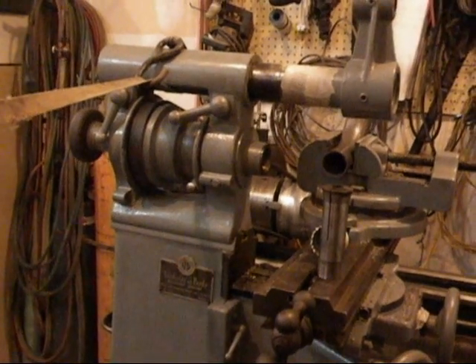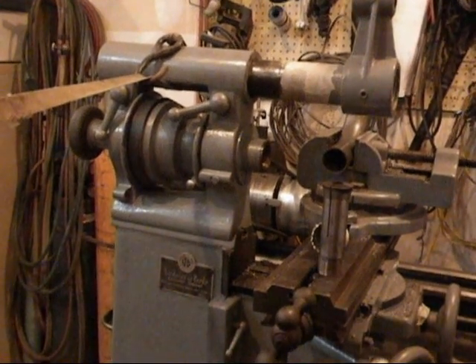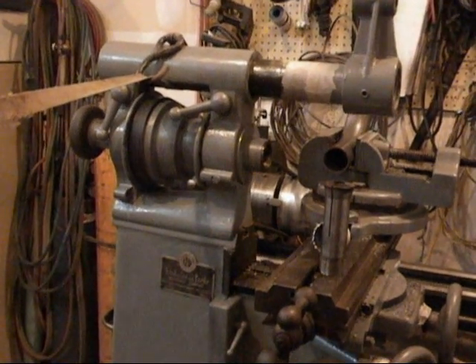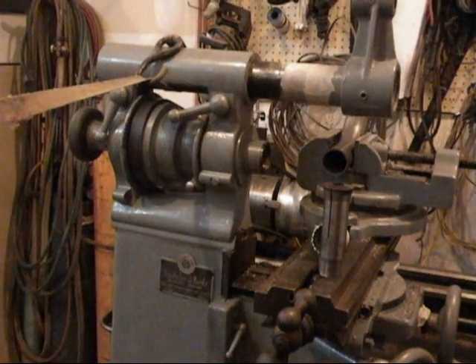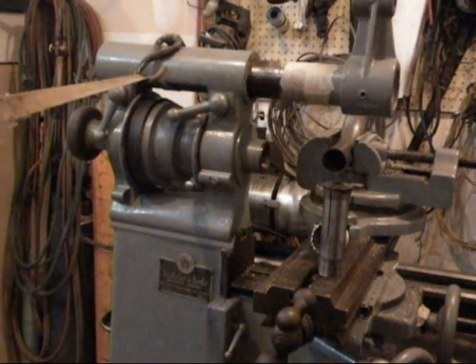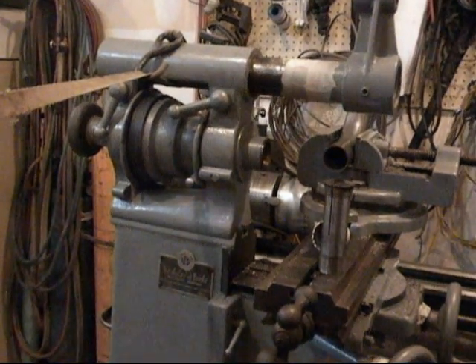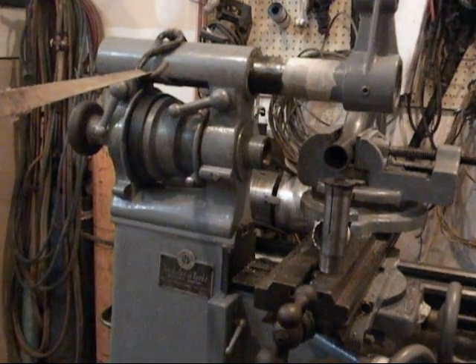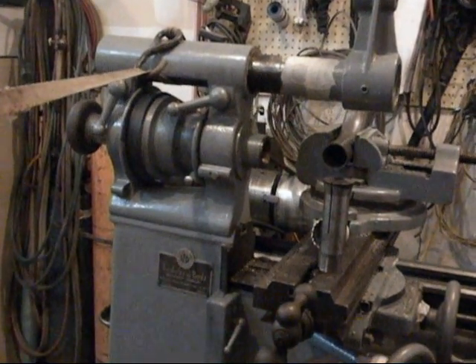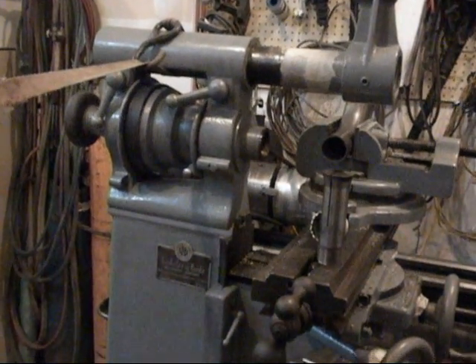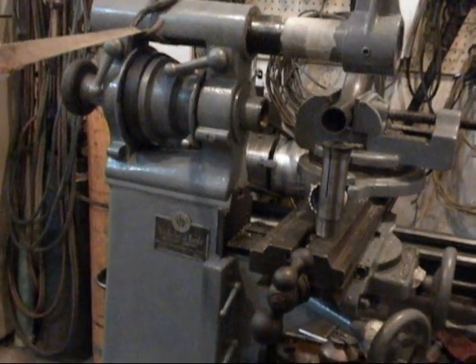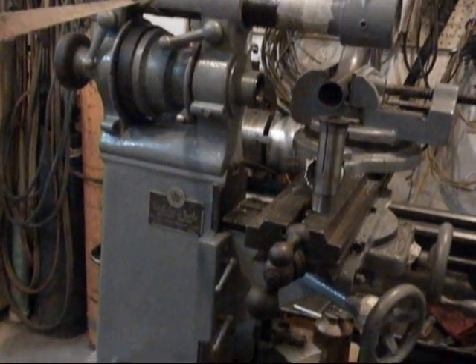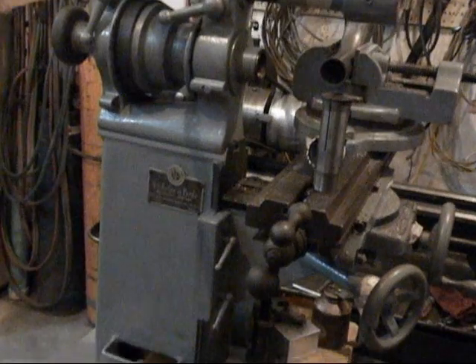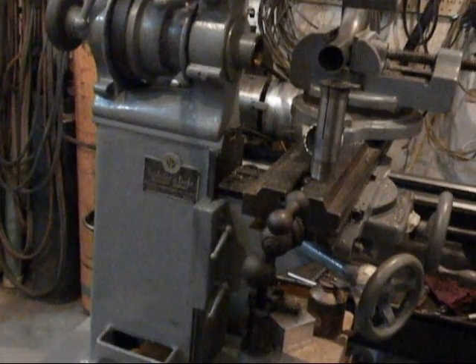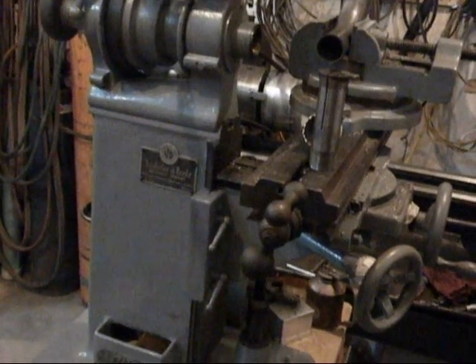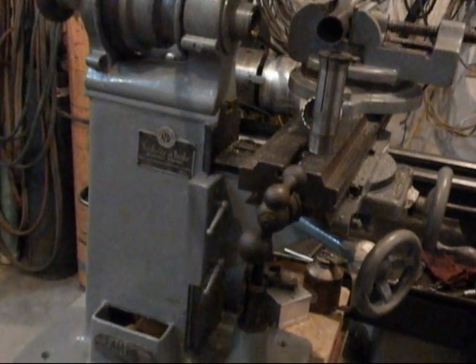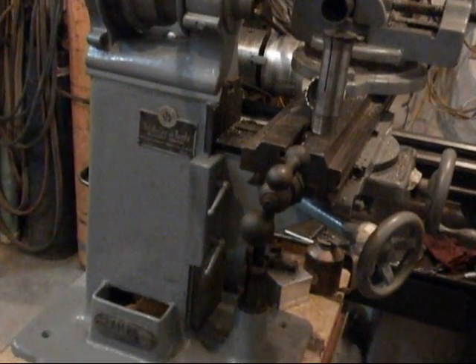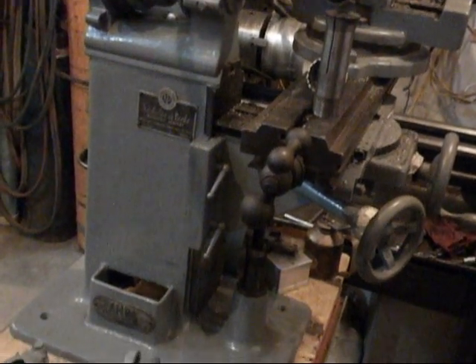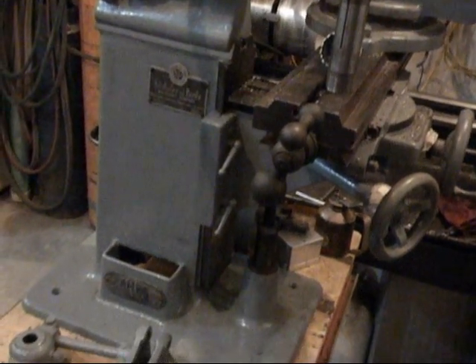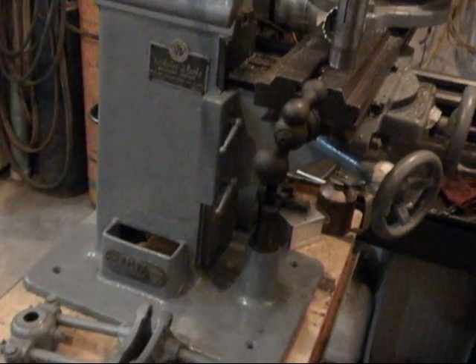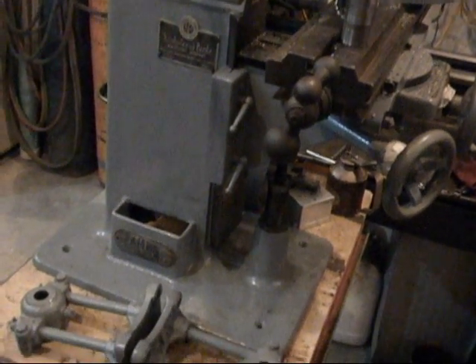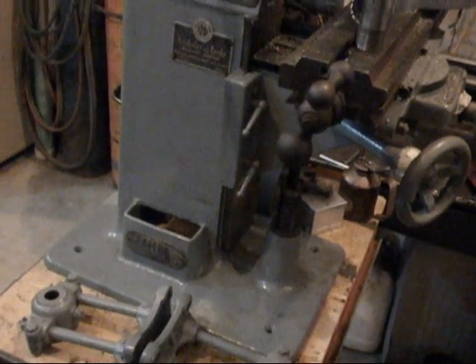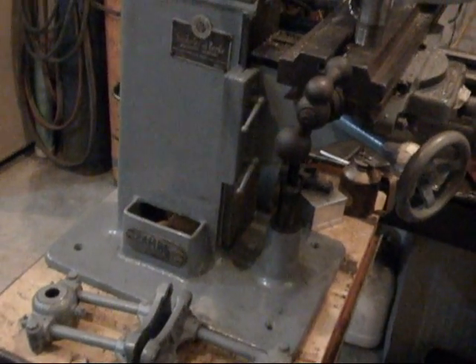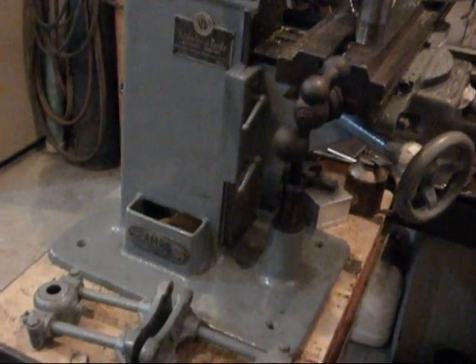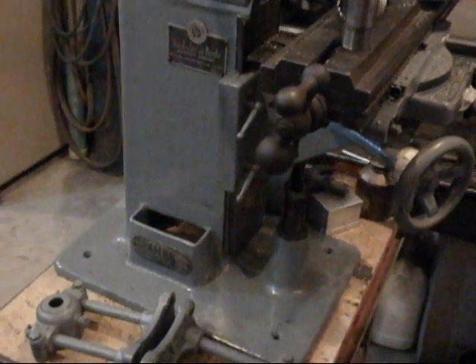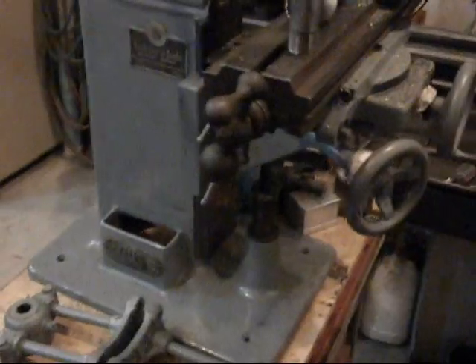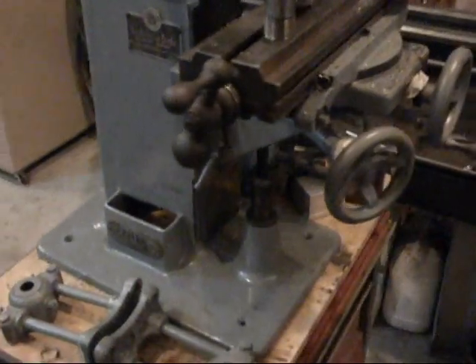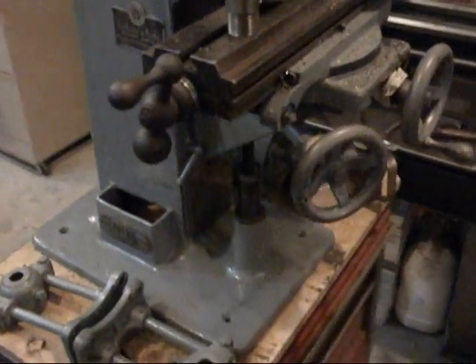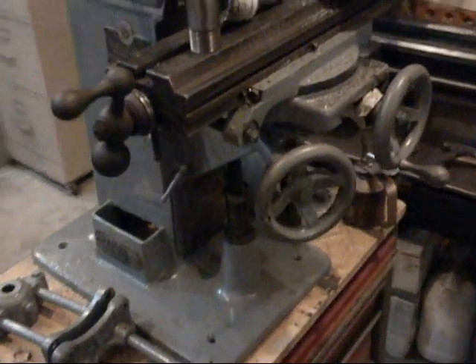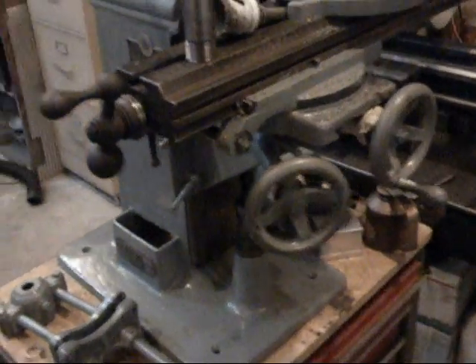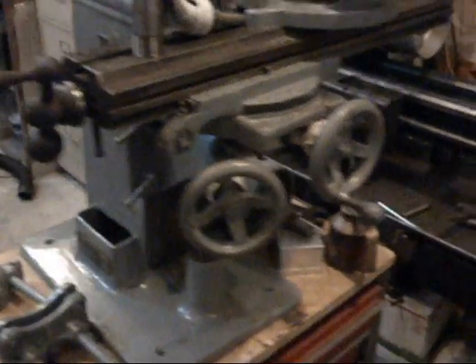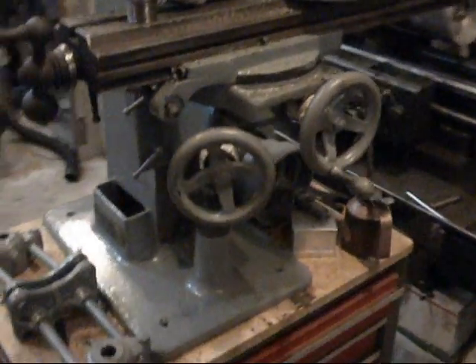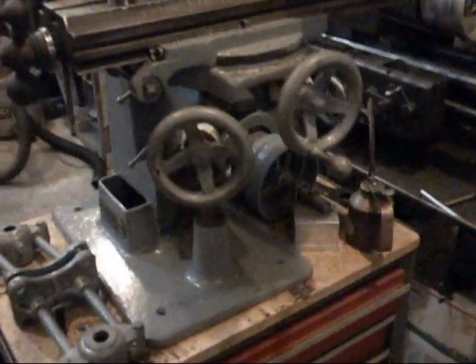Hello, my name is Grady, and this is a video about a BC Ames milling machine. This particular milling machine I found on Craigslist, and it had been sitting in somebody's backyard for many, many years.